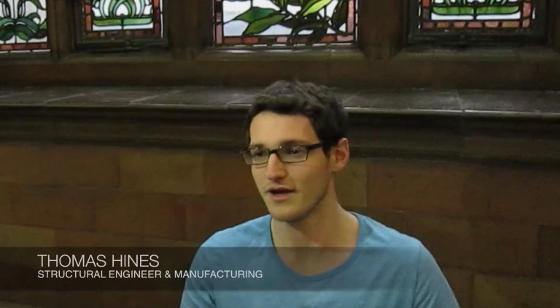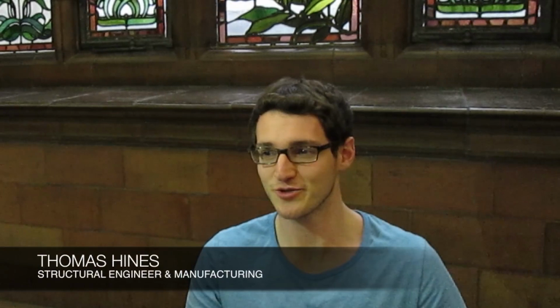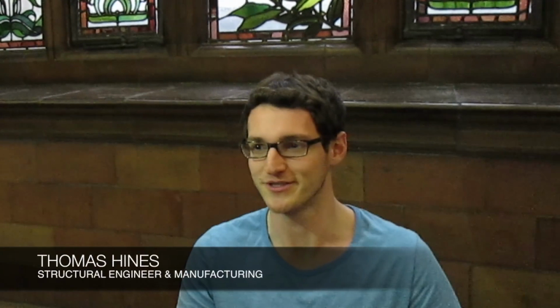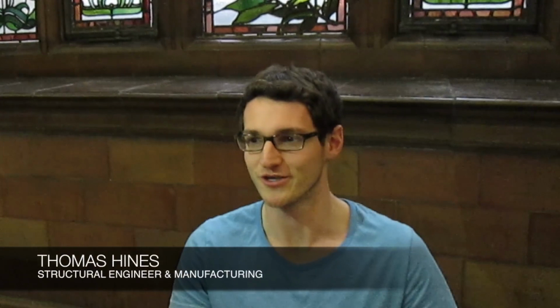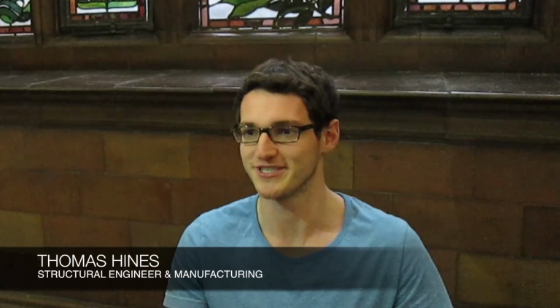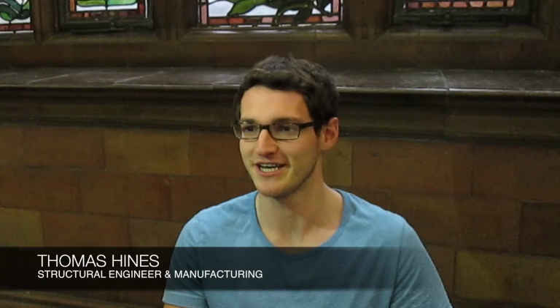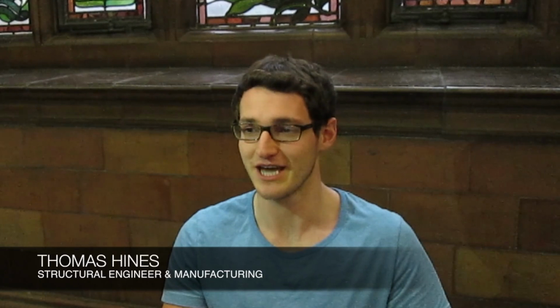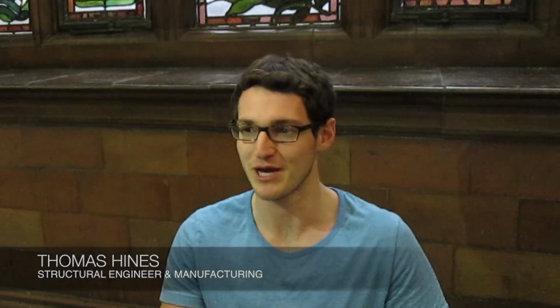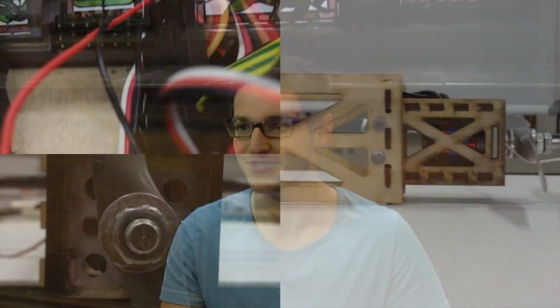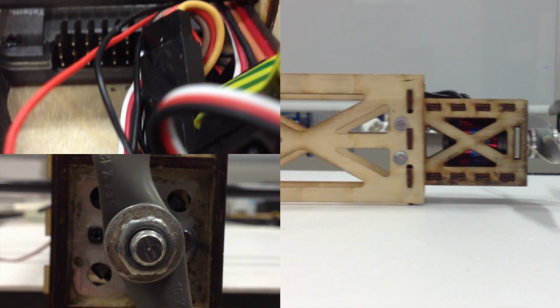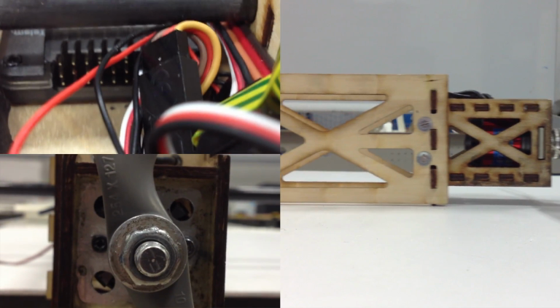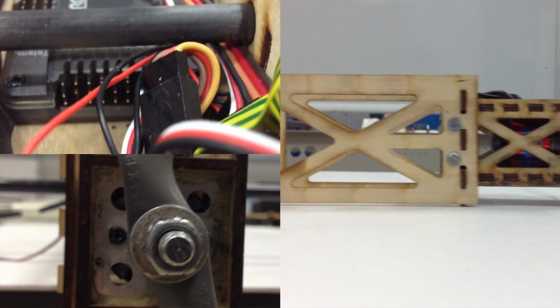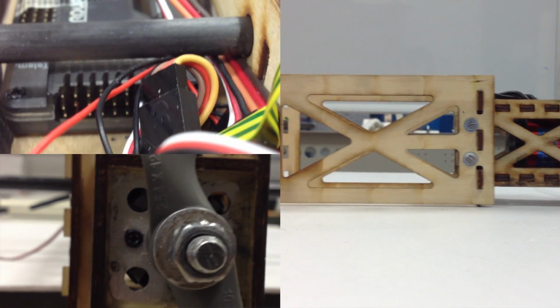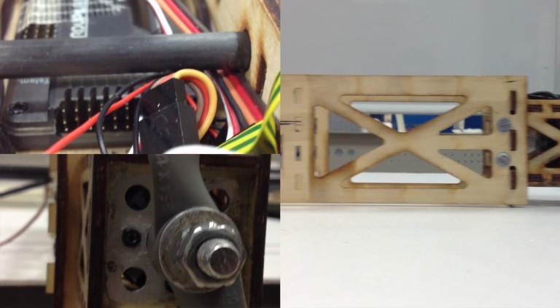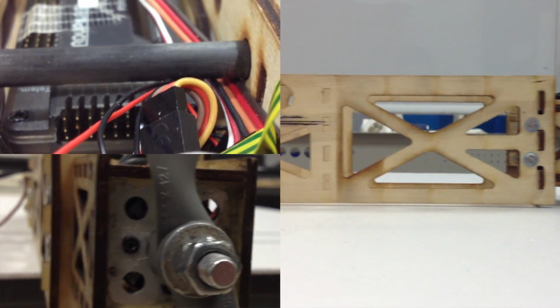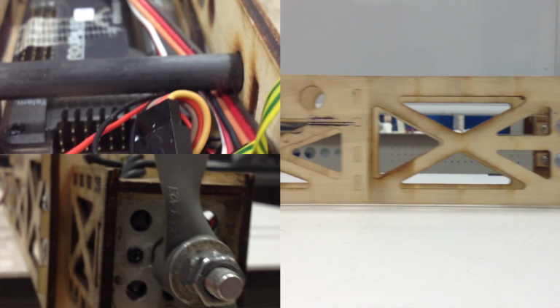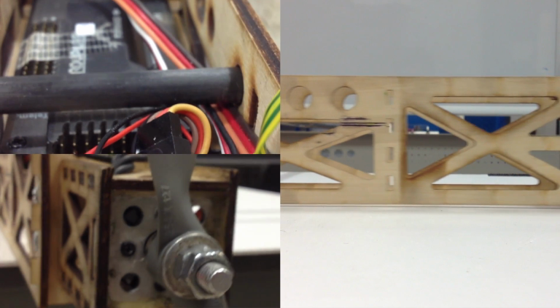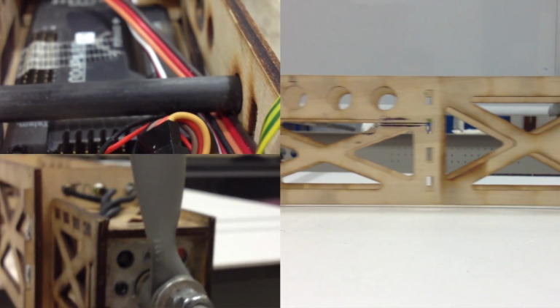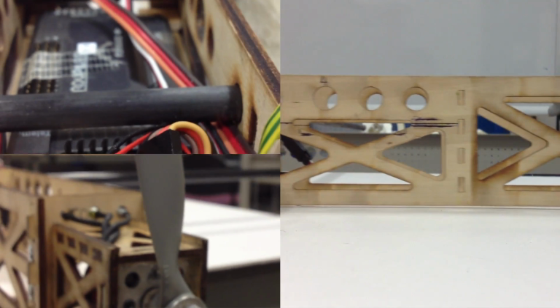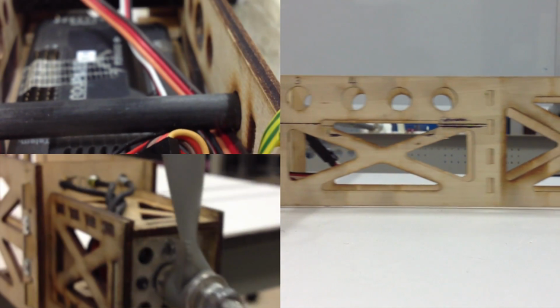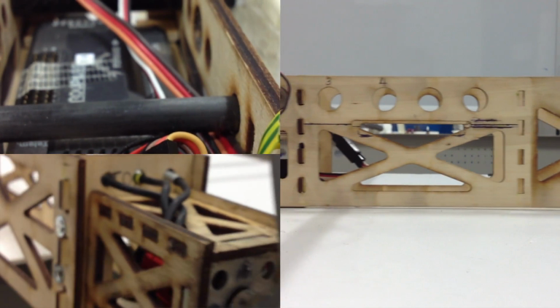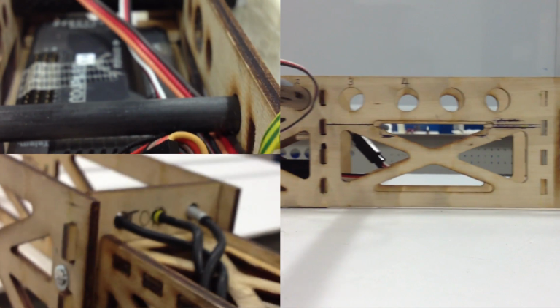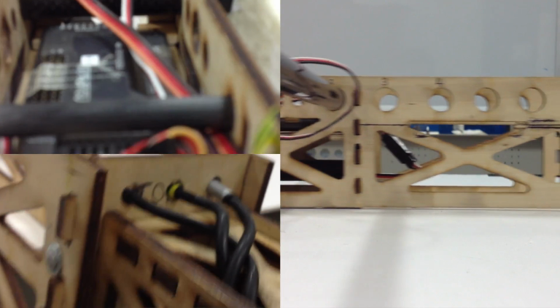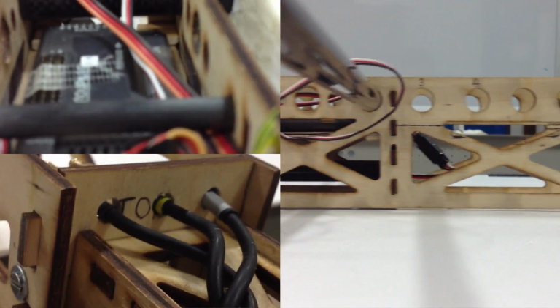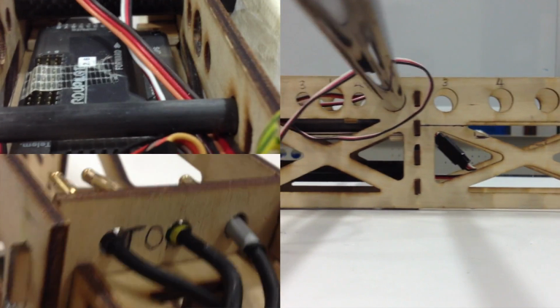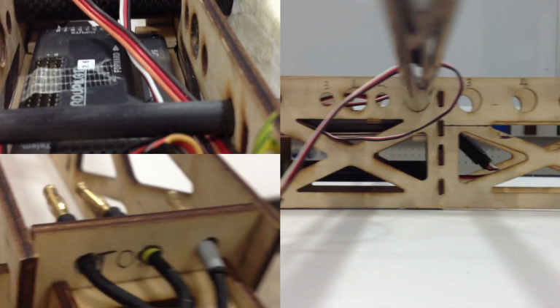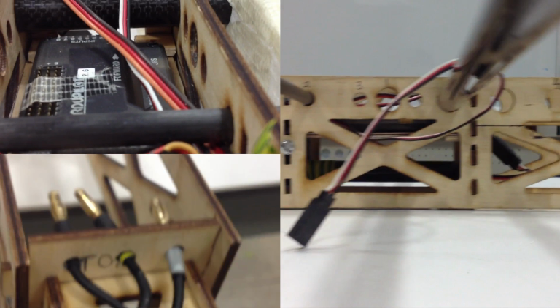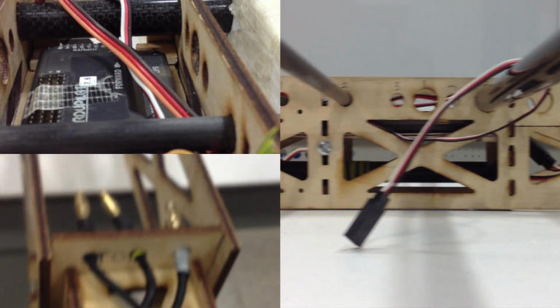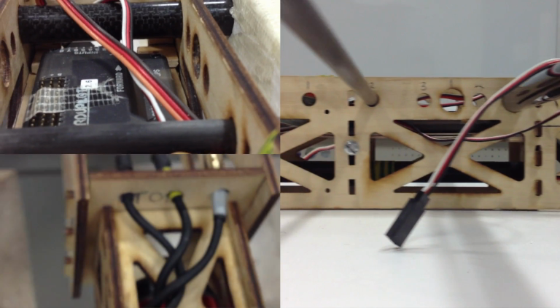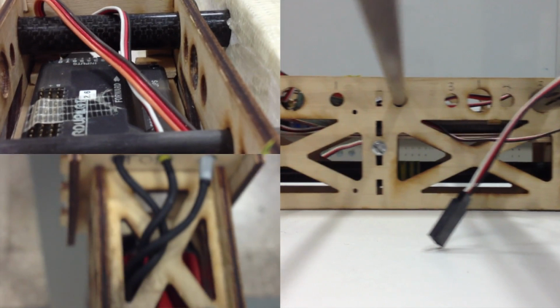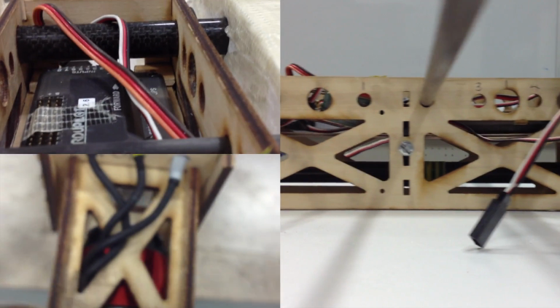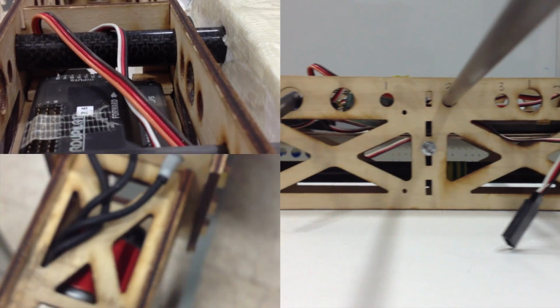An essential component of the Hawk's structural design is its lightweight plywood box structure and motor mount. The wing spars are fed through the fuselage box at a number of possible locations. Loadings on the plane are distributed throughout the box structure to improve rigidity and performance.